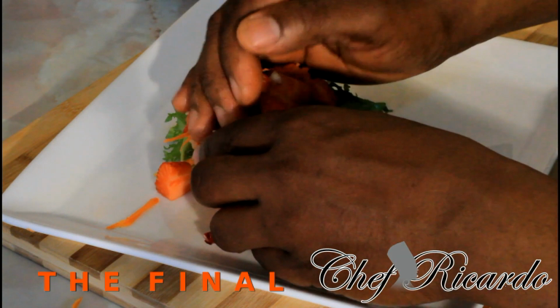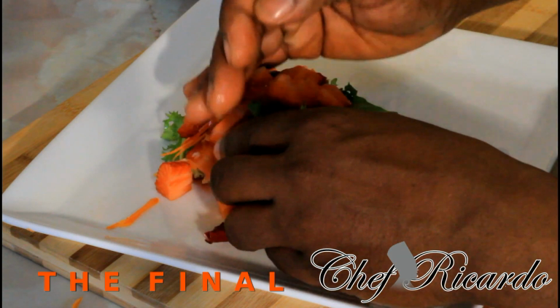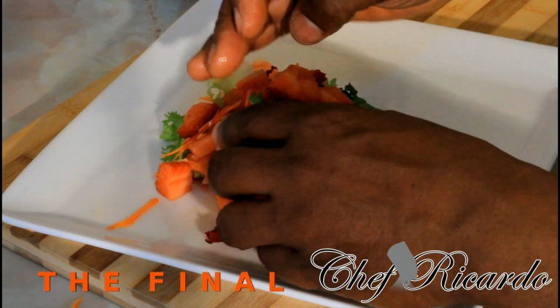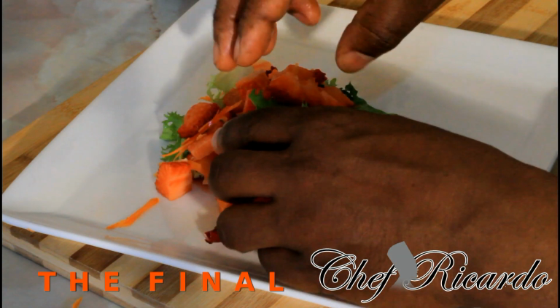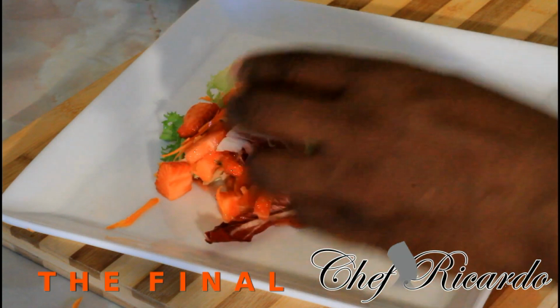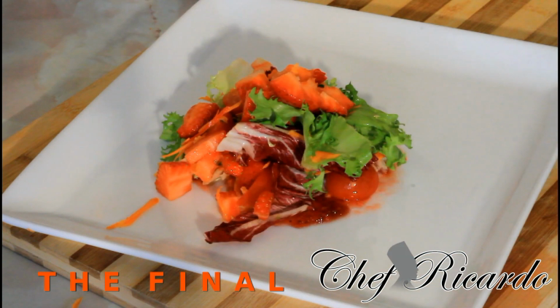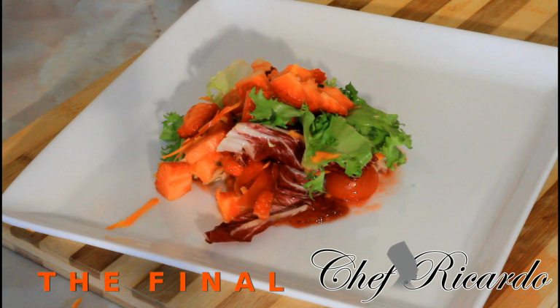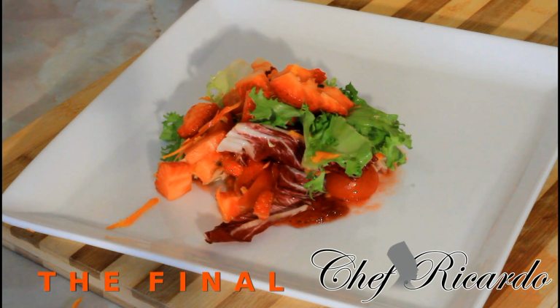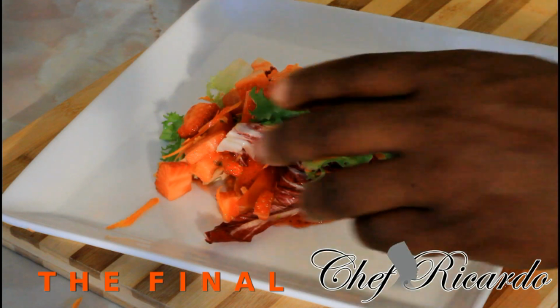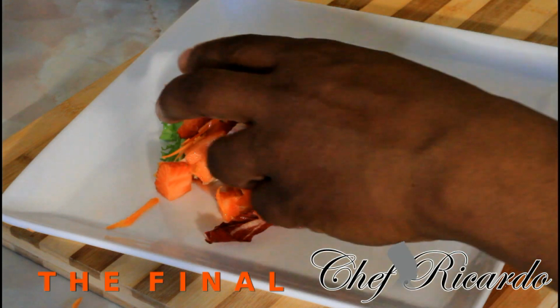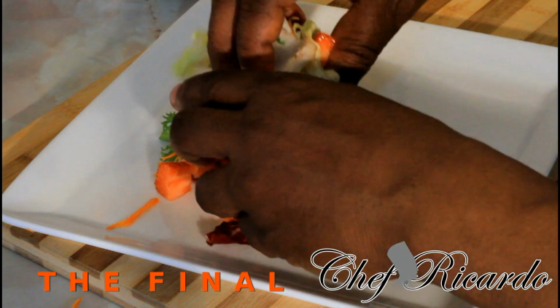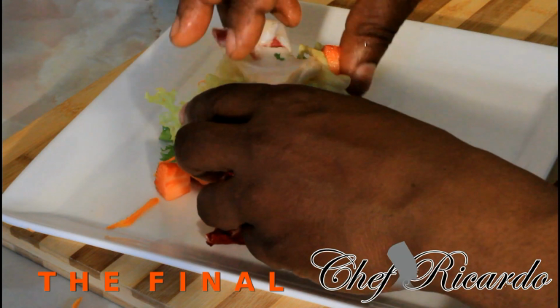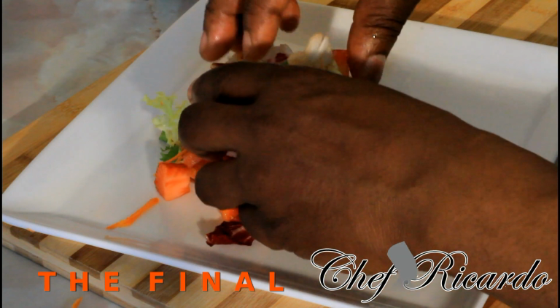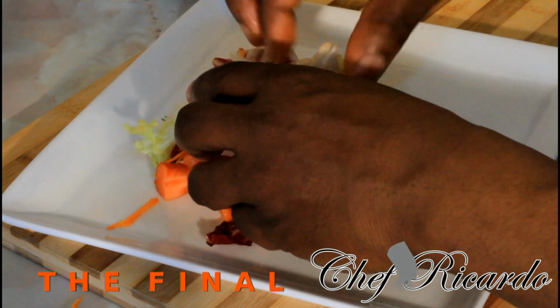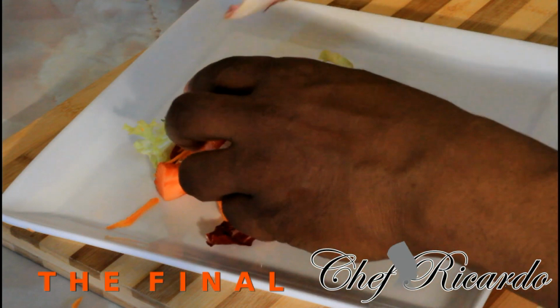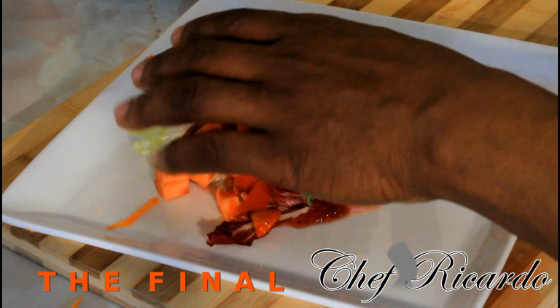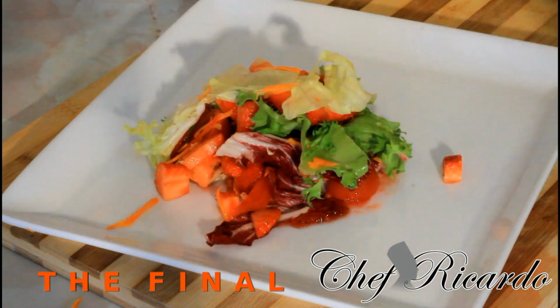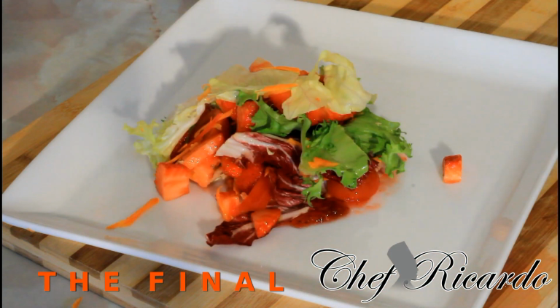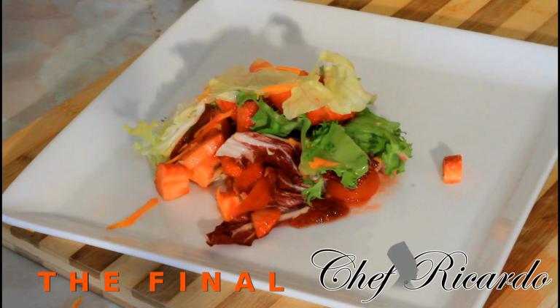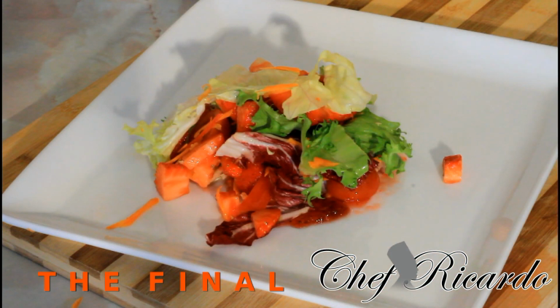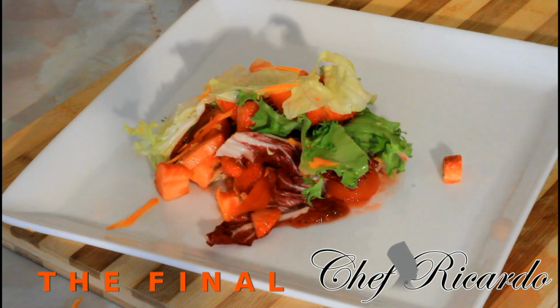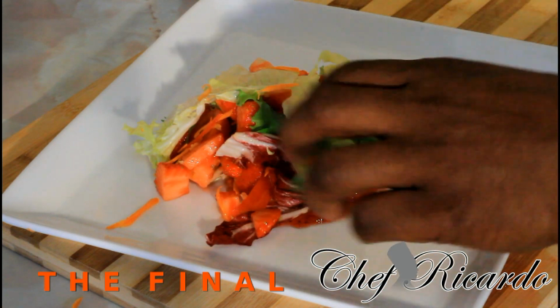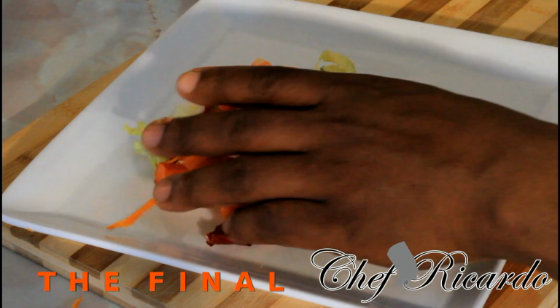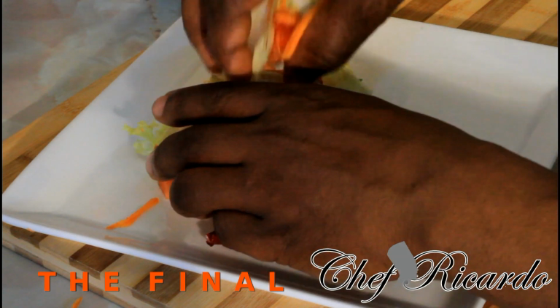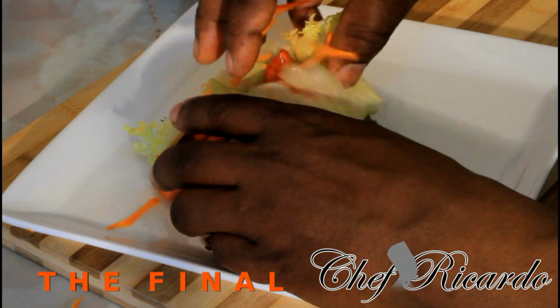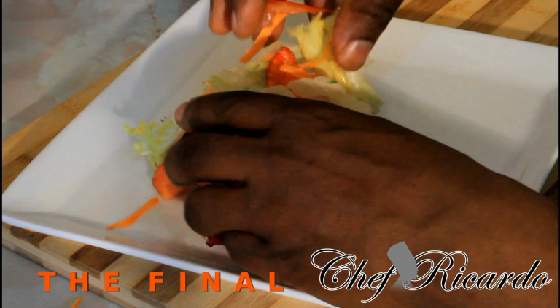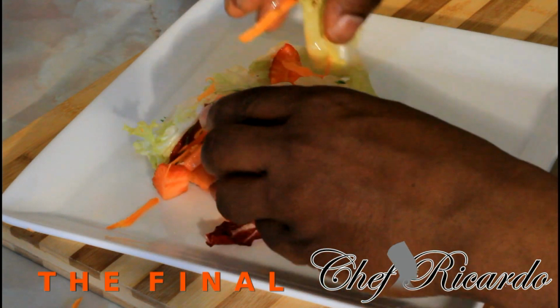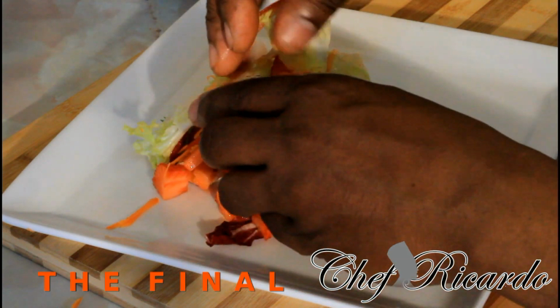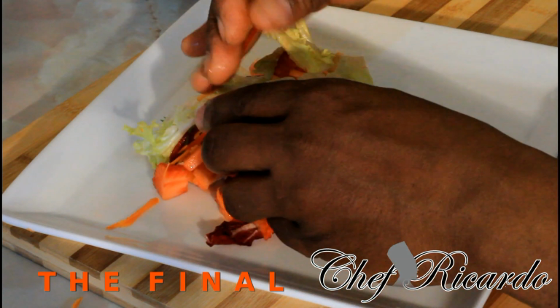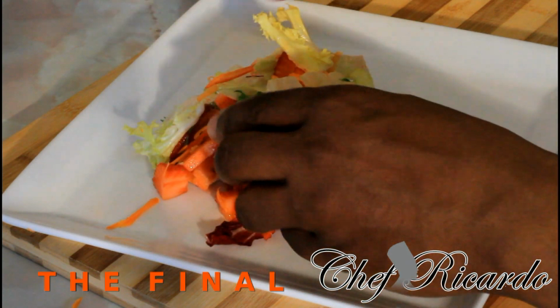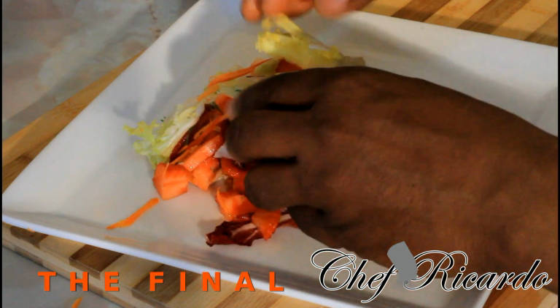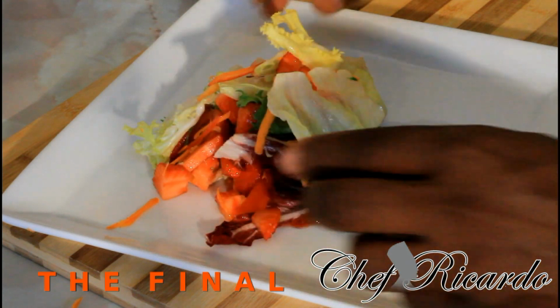Lovely and nice. You can put some cucumber inside of it if you like. The reason why I didn't put cucumber is because I didn't have any. I'm sorry about that.